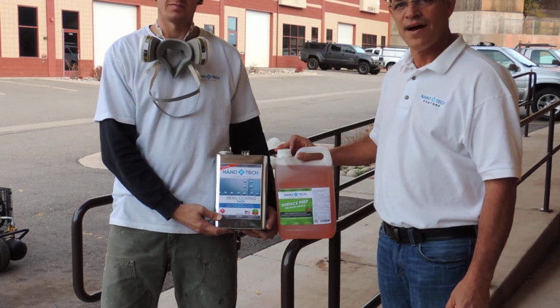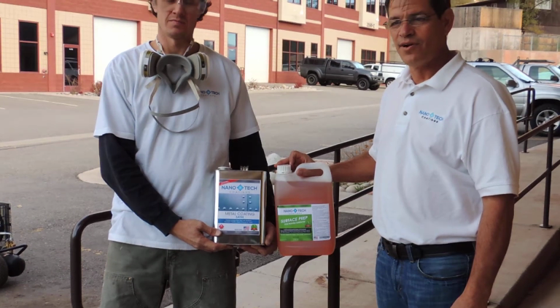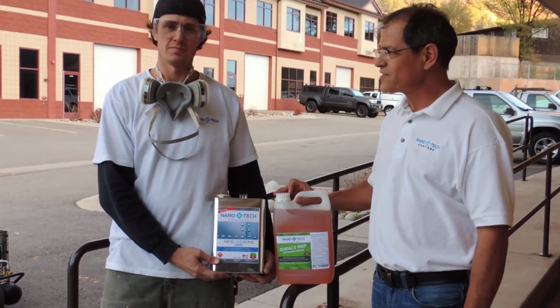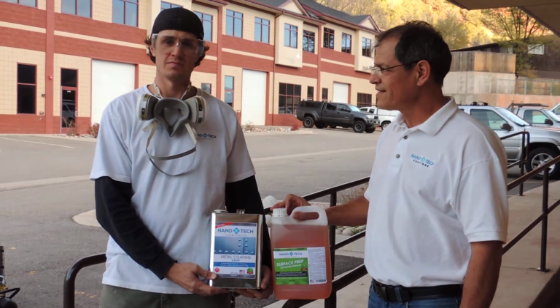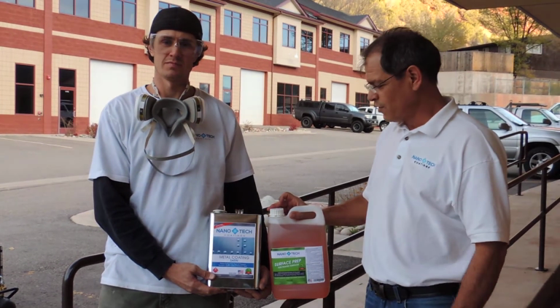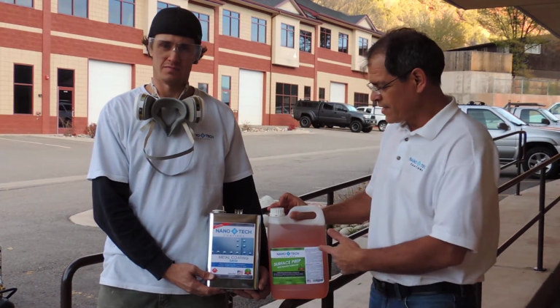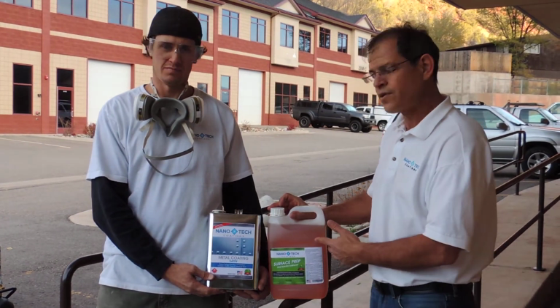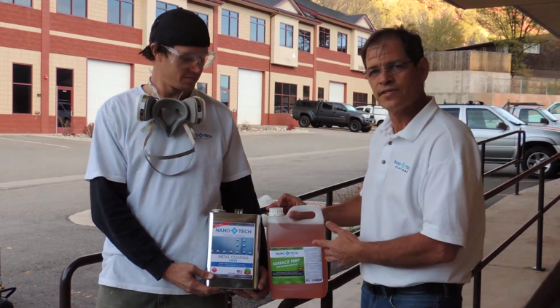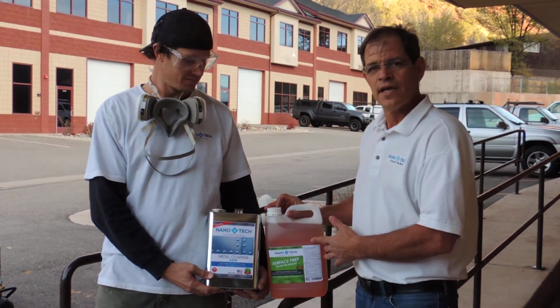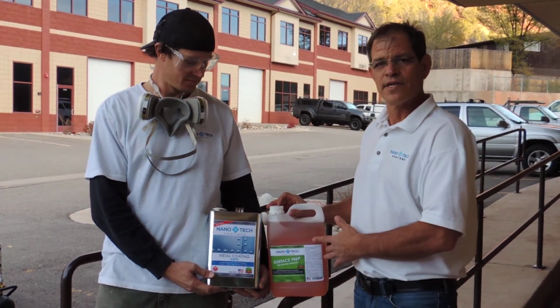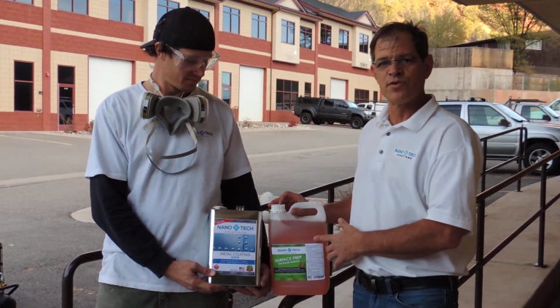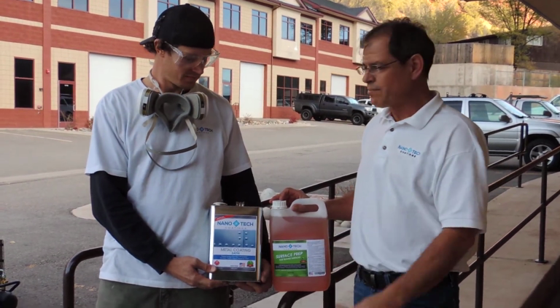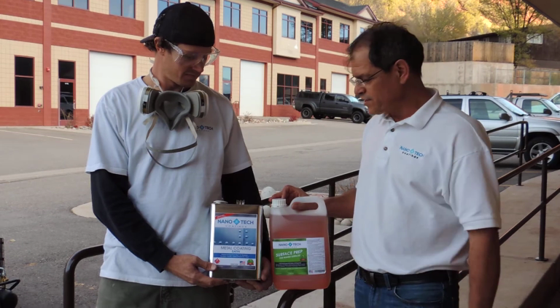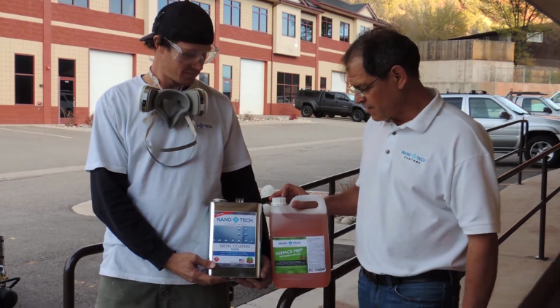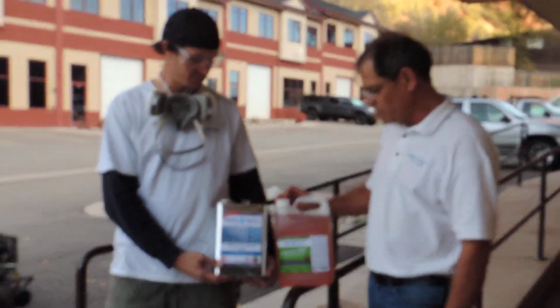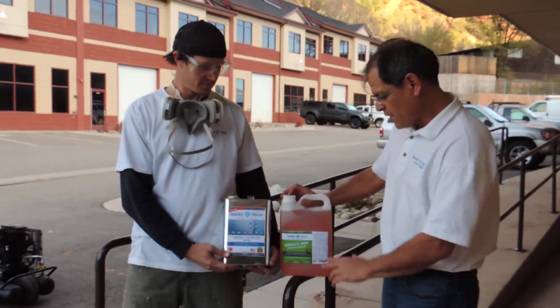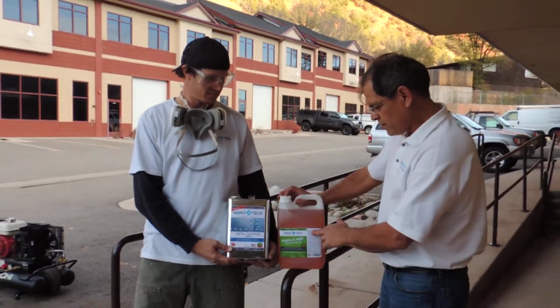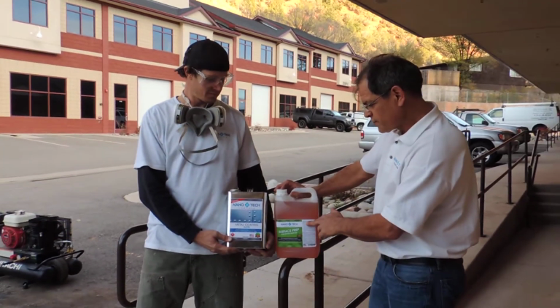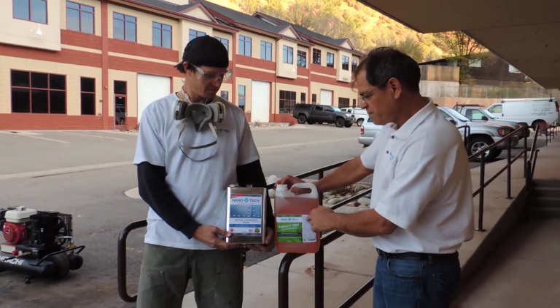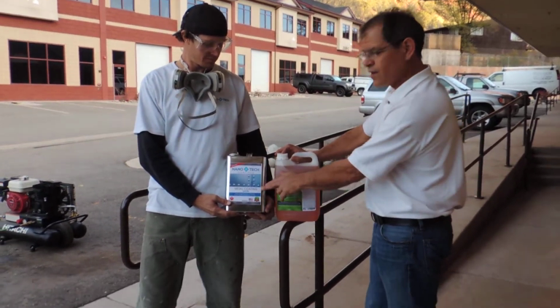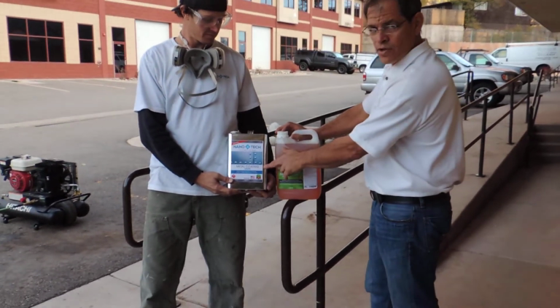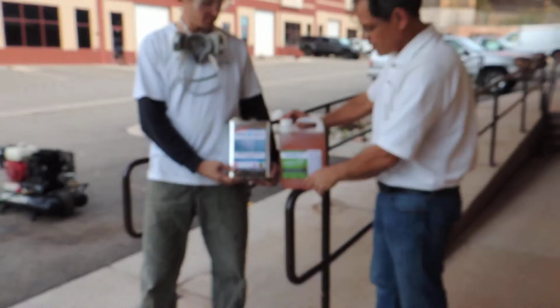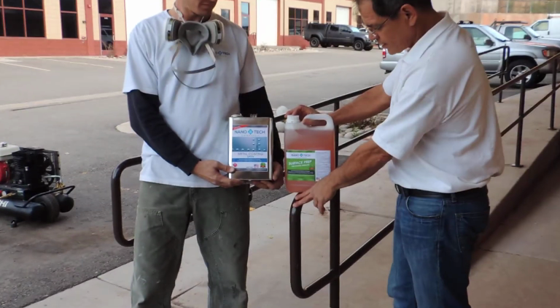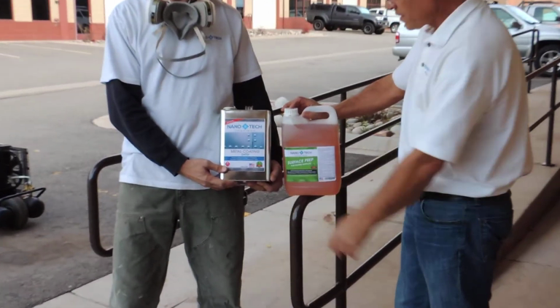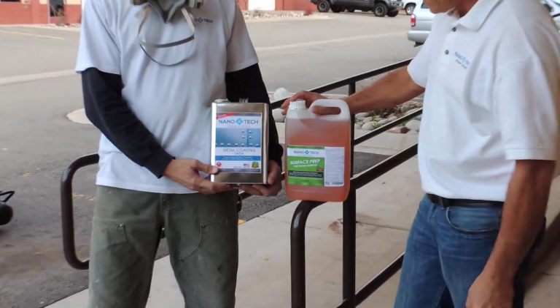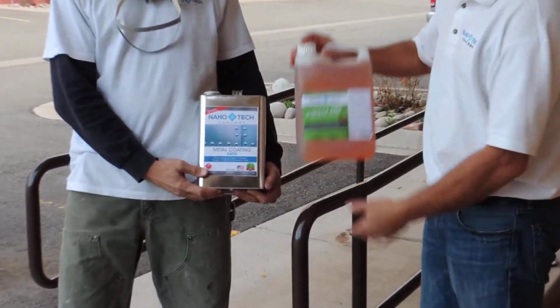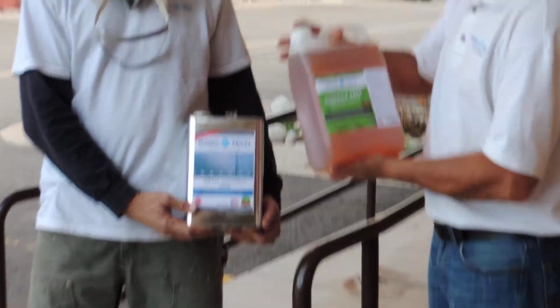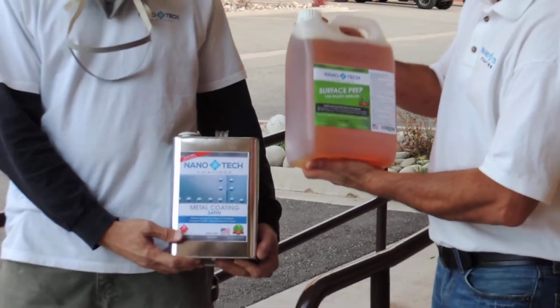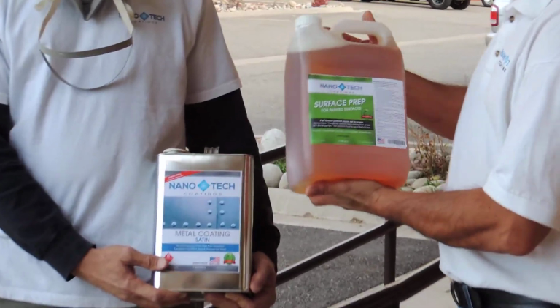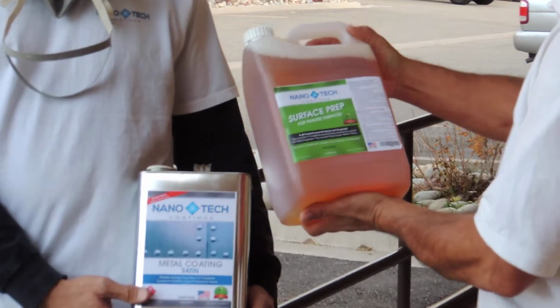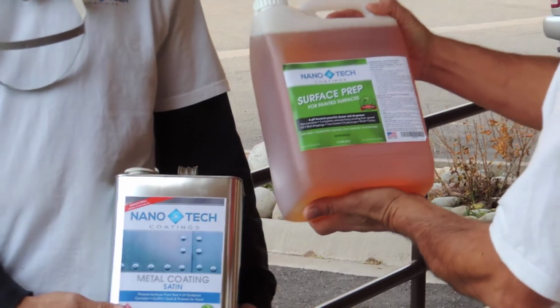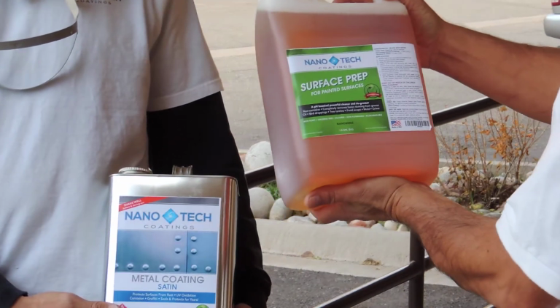Hi, I'm Larry. This is Nate and we're with Nanotech Coatings, and we're going to demonstrate an application of both our surface prep and our metal coating on a railing. First of all, I want to take a look at the surface prep.